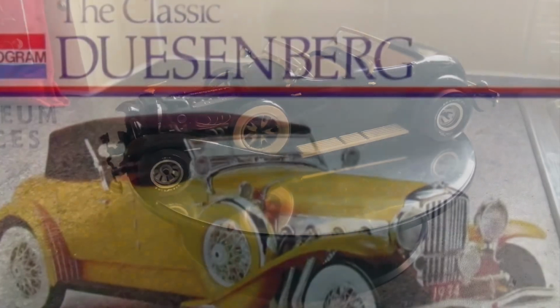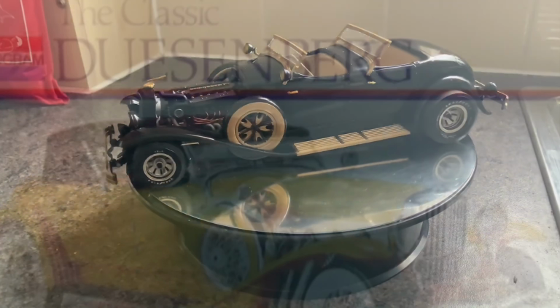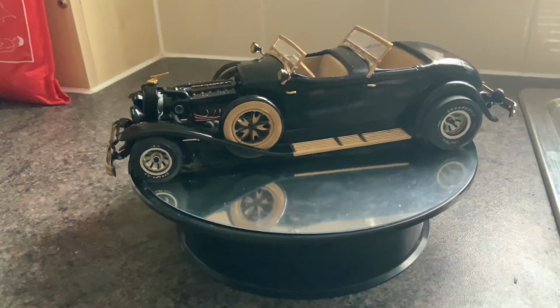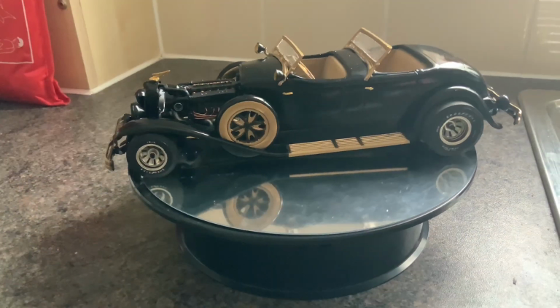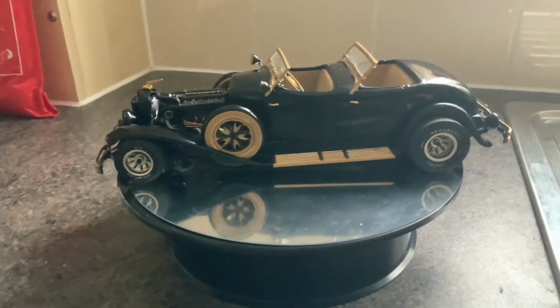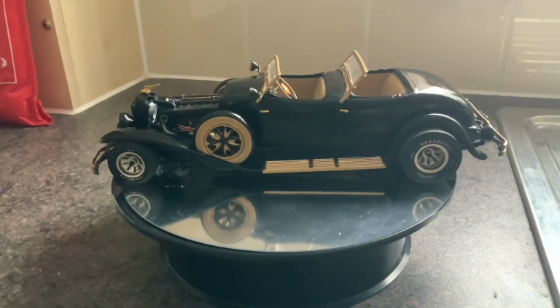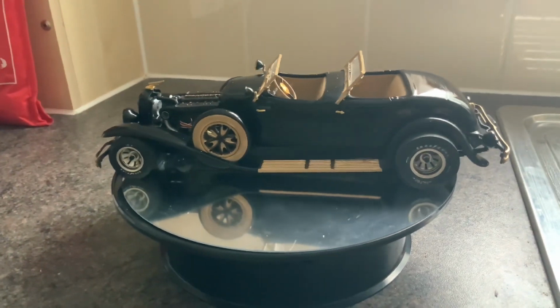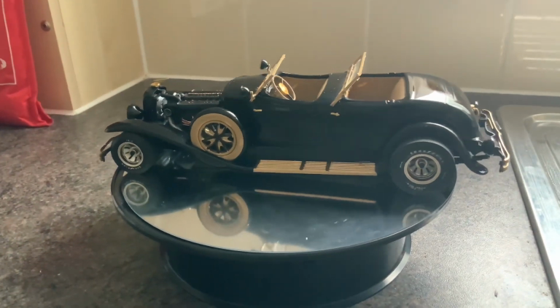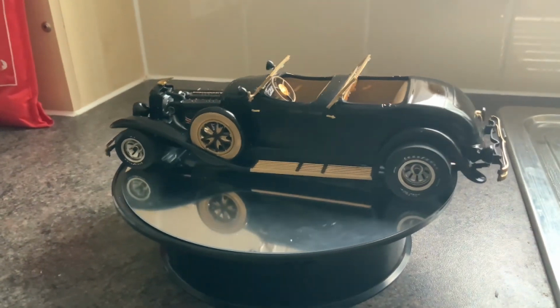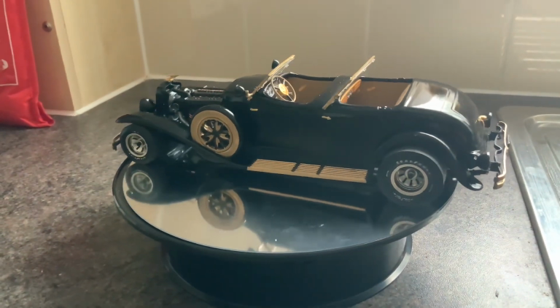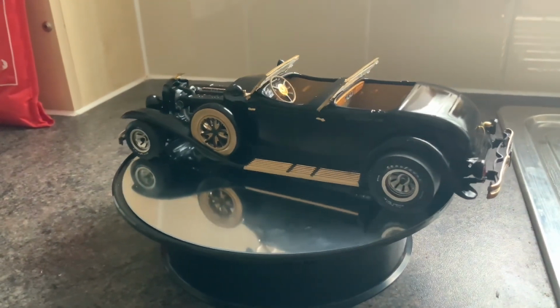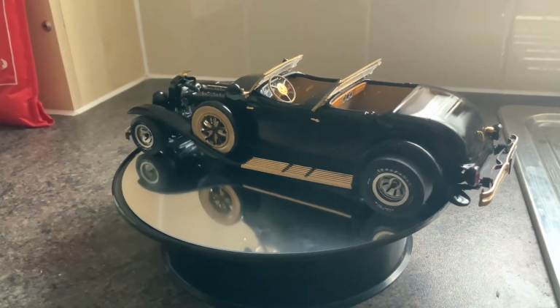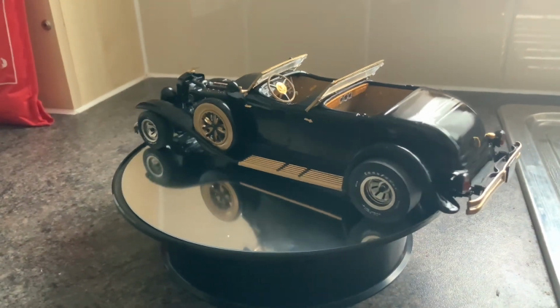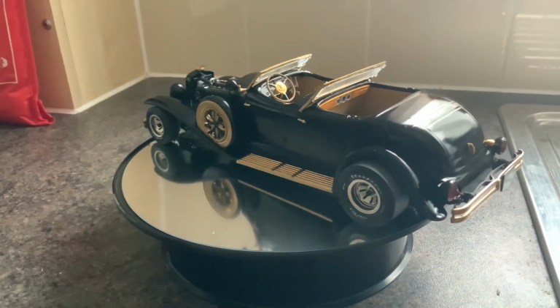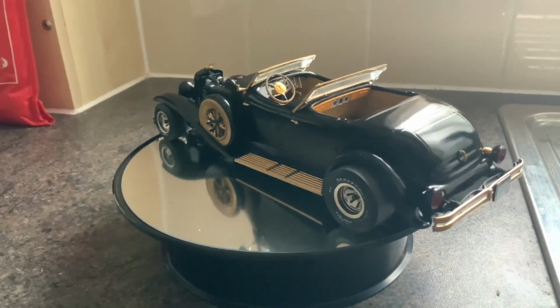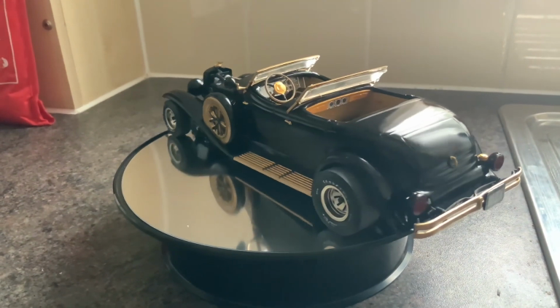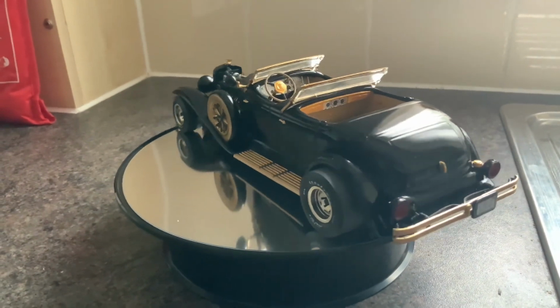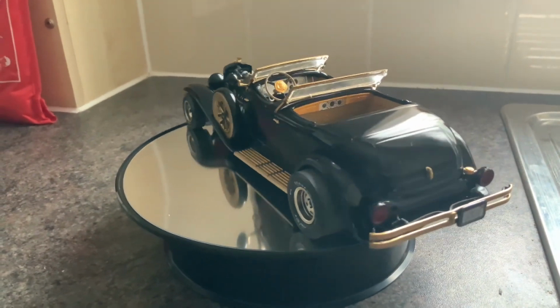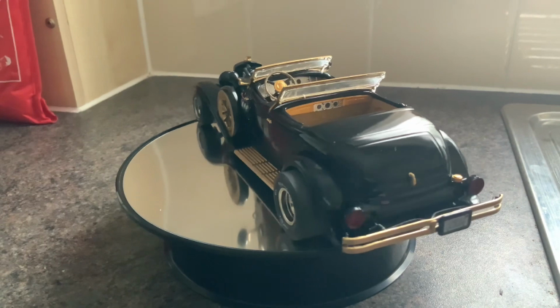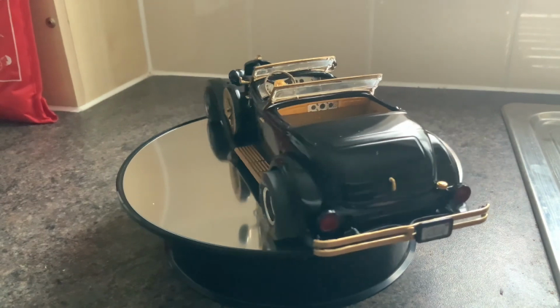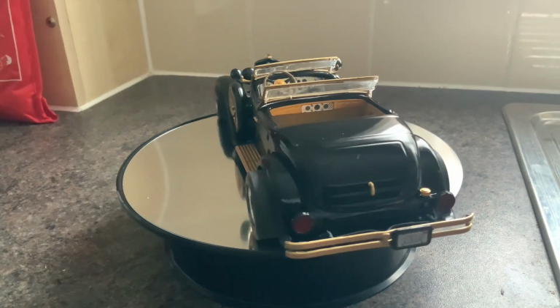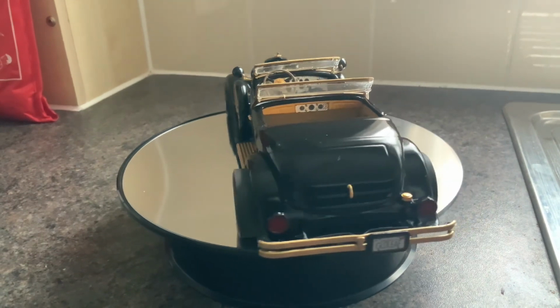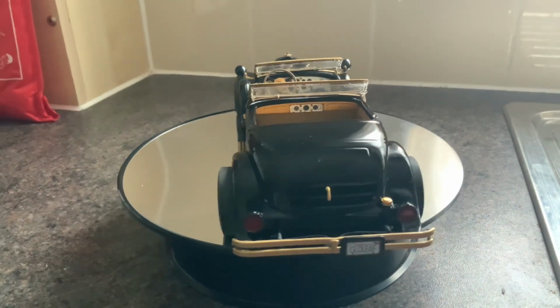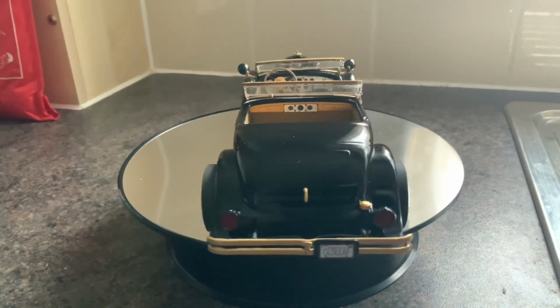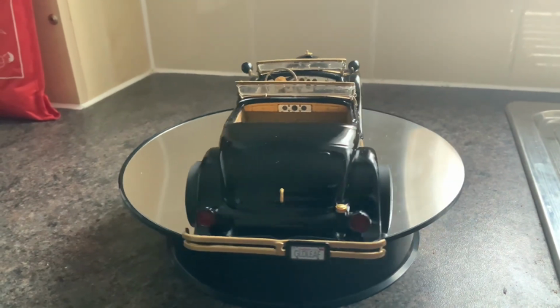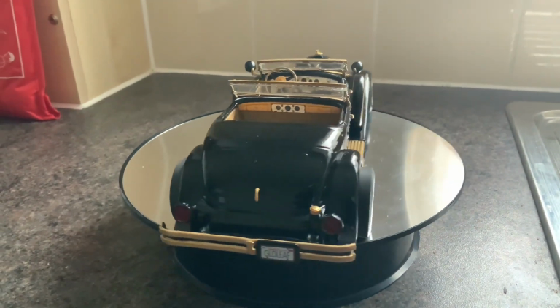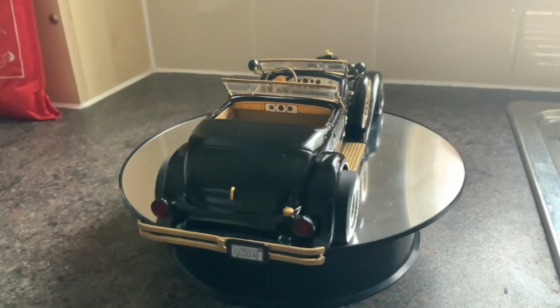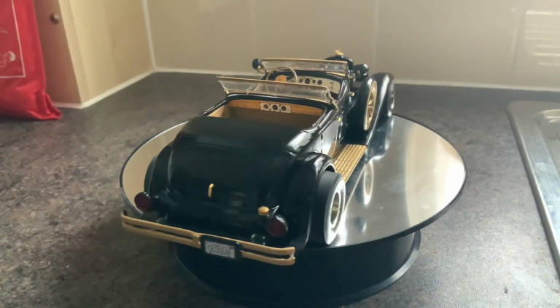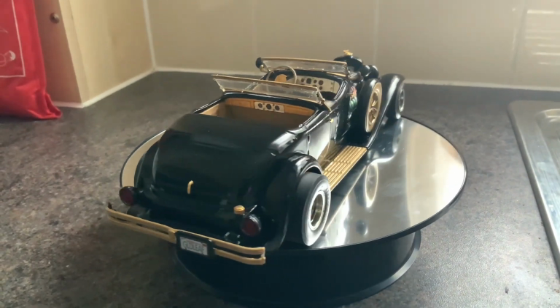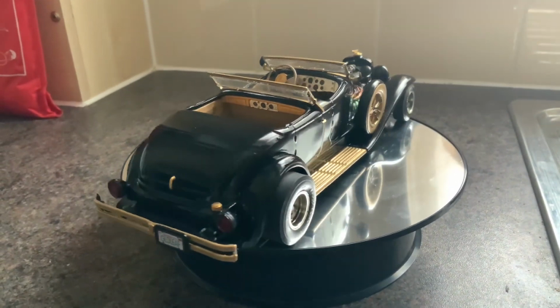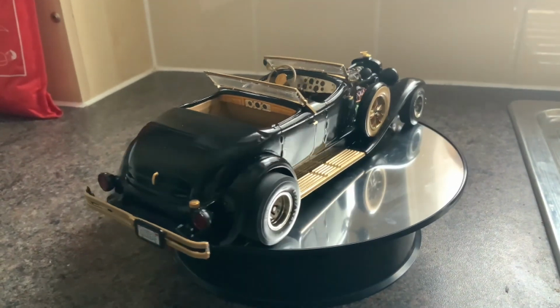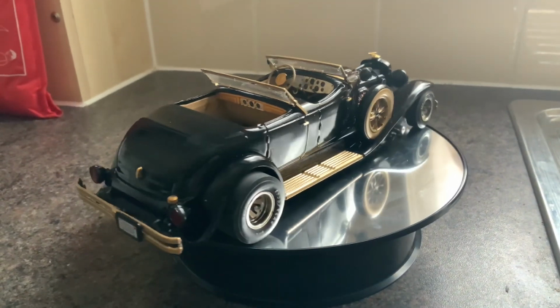Hello YouTube. I'm back again after a long while off. Just finished this one. It's a Duesenberg, a Monogram I think it was.